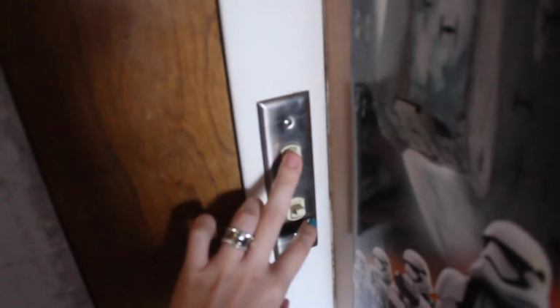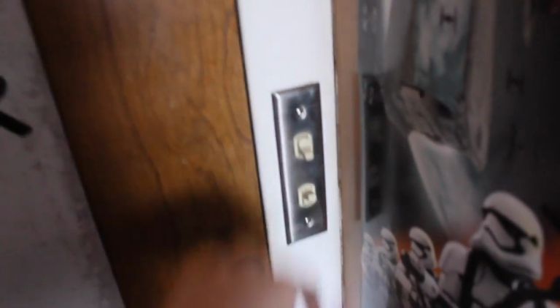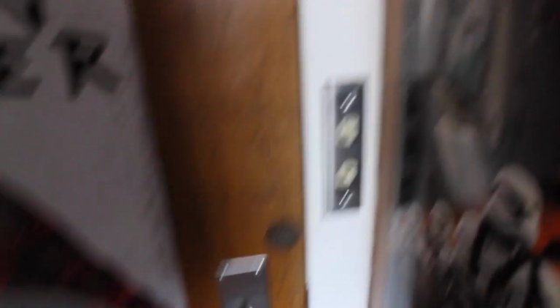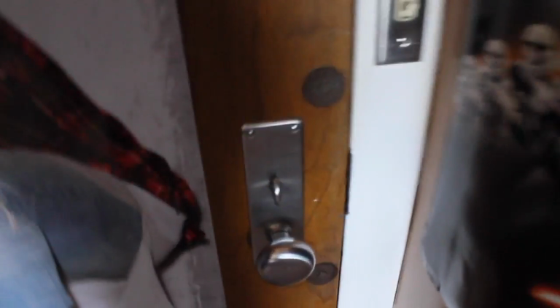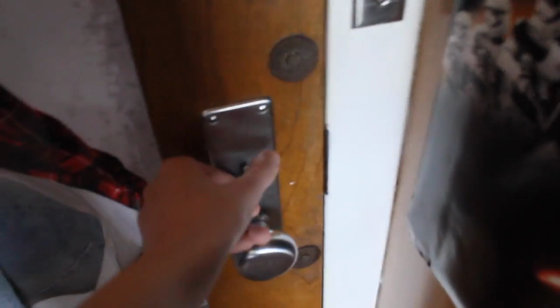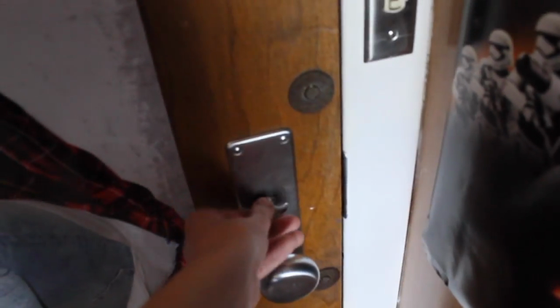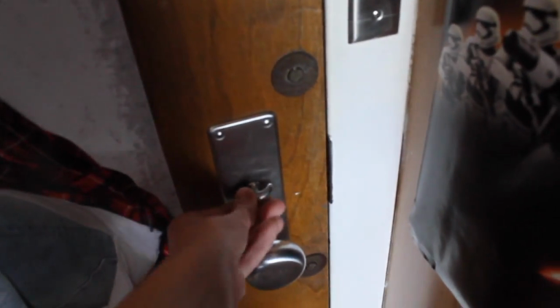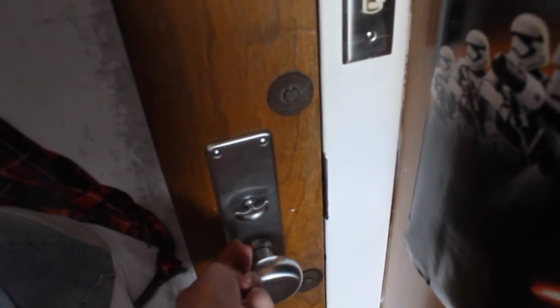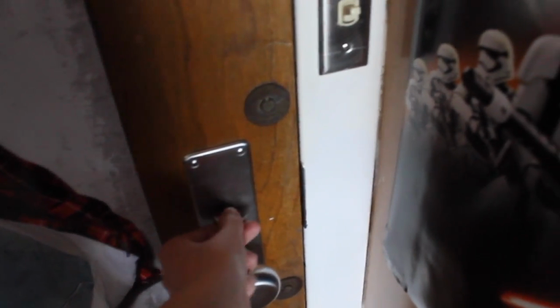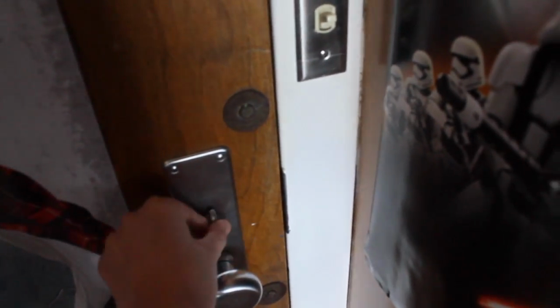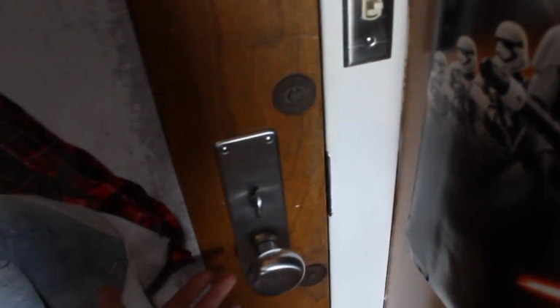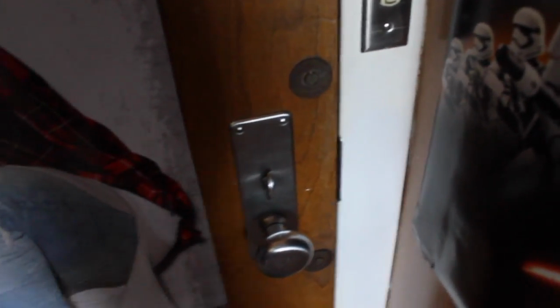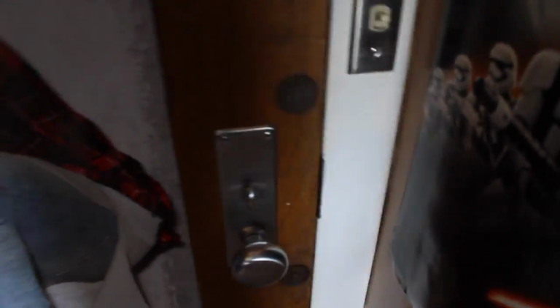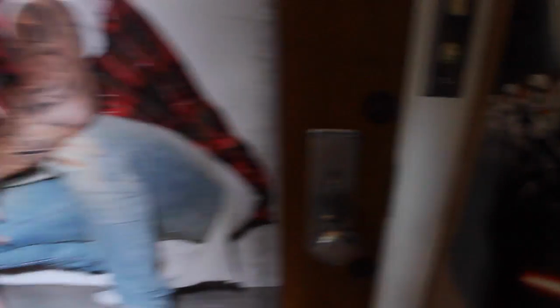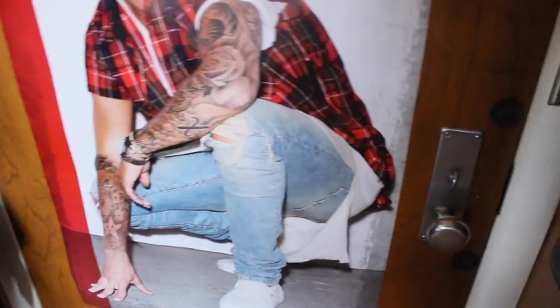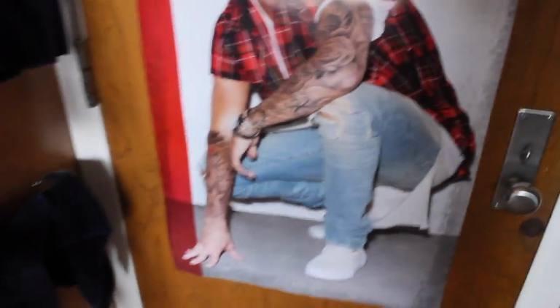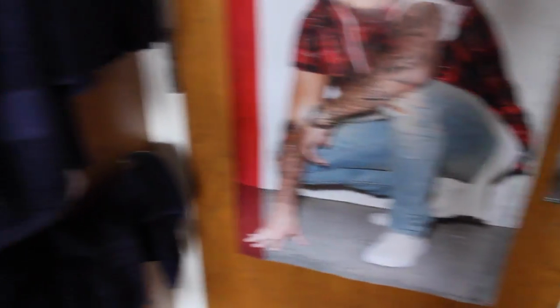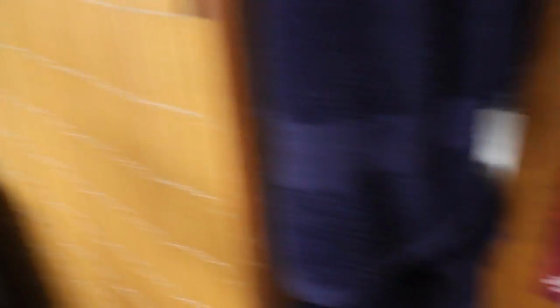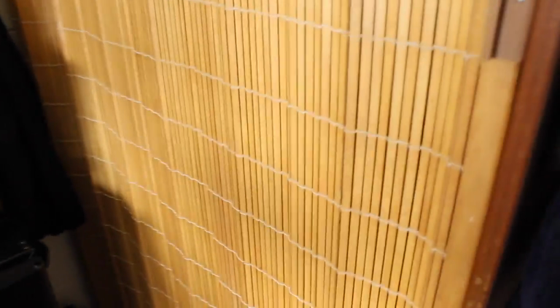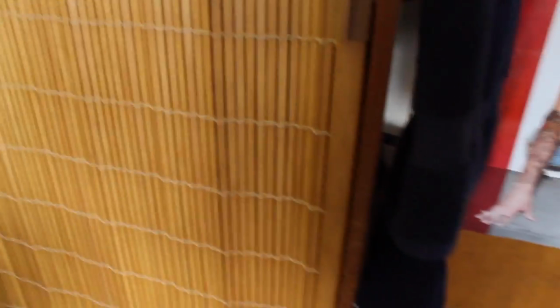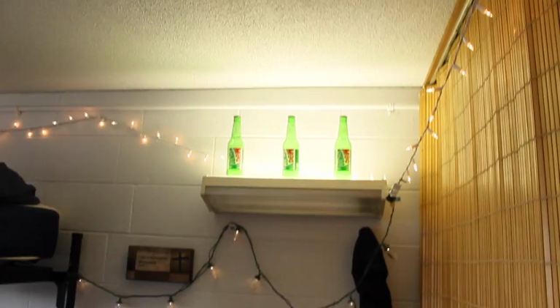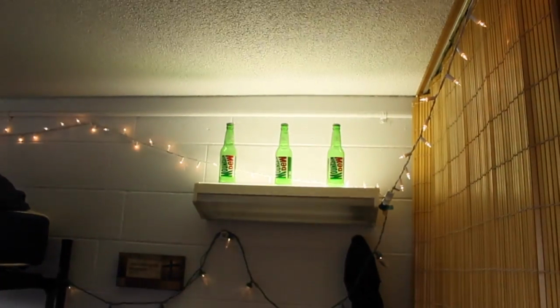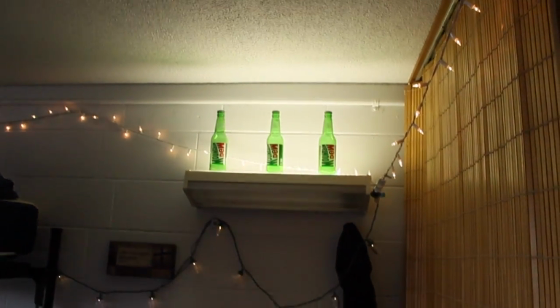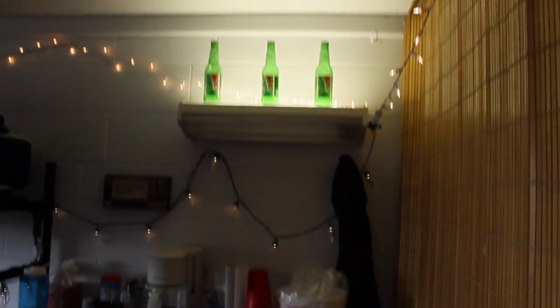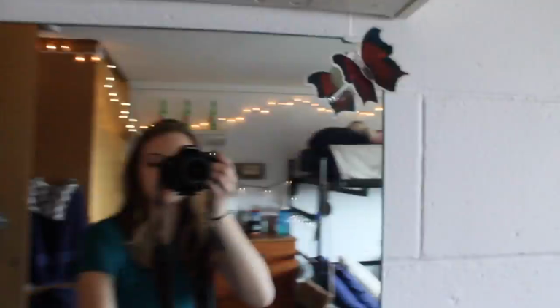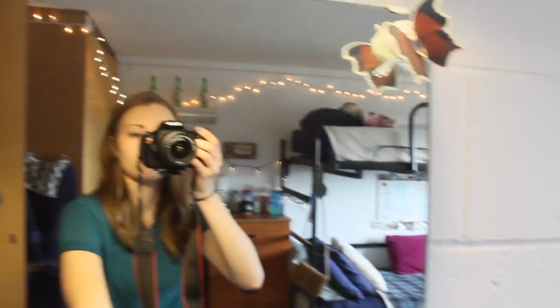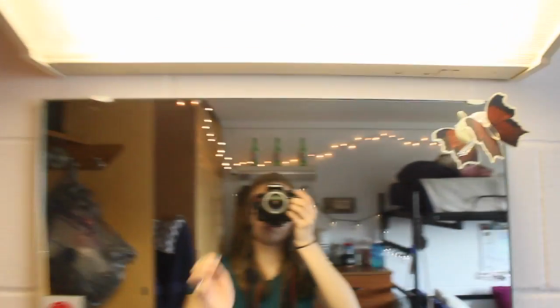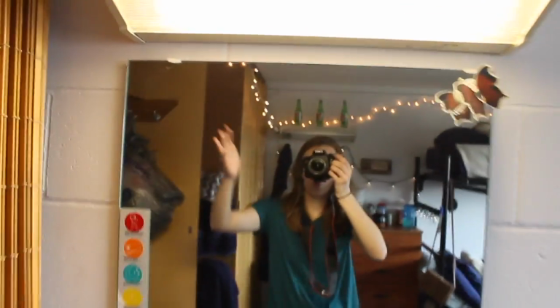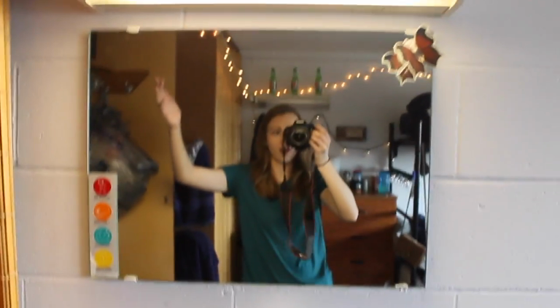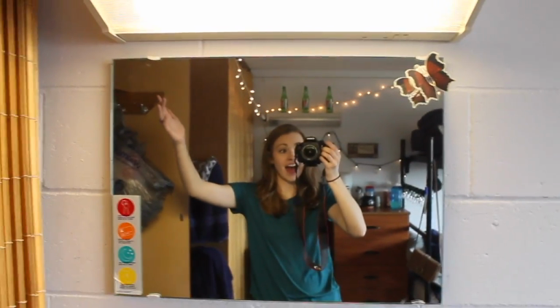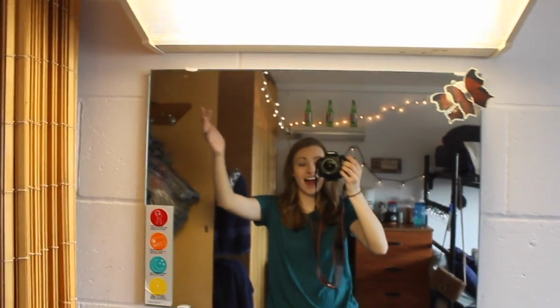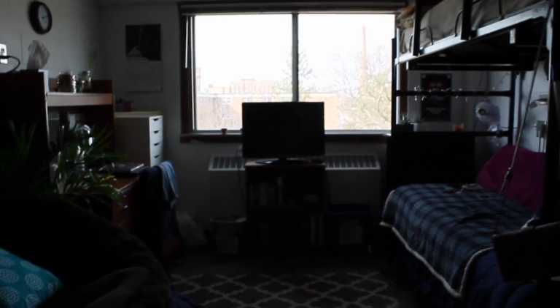These are the light switches. Those light switches are for the top light, and that is the lock for the door. Easy peasy lemon squeezy. So that is what the light switch puts on, and then there's another light switch — and voila!